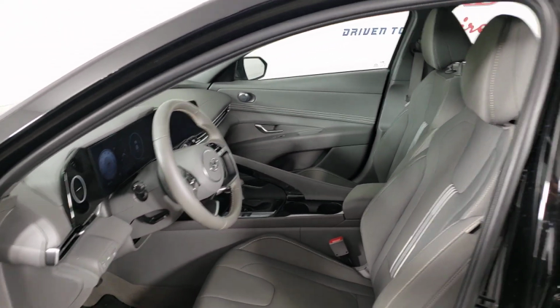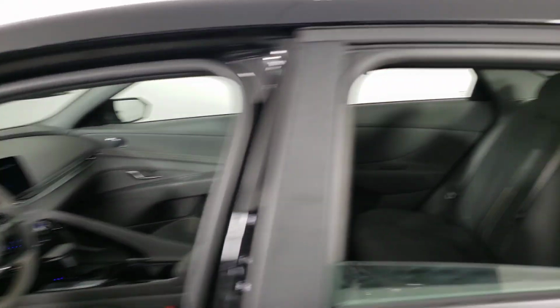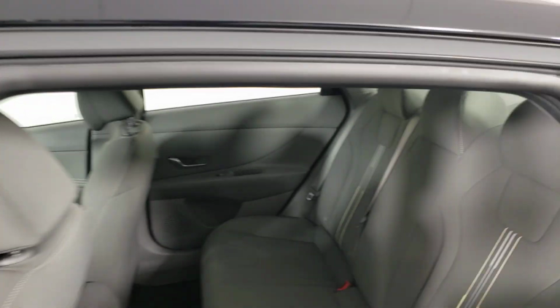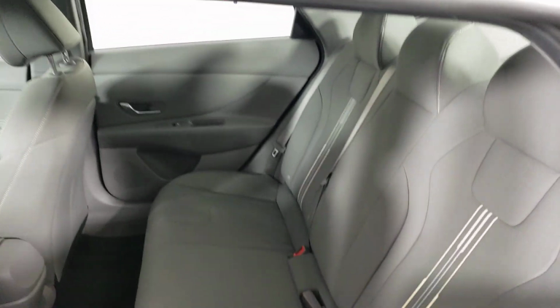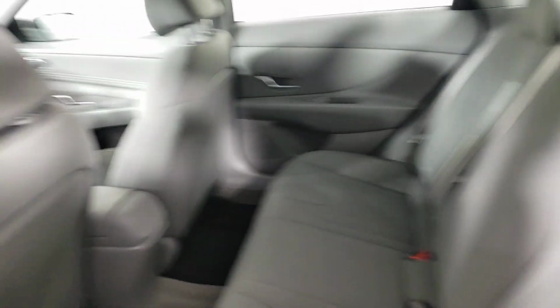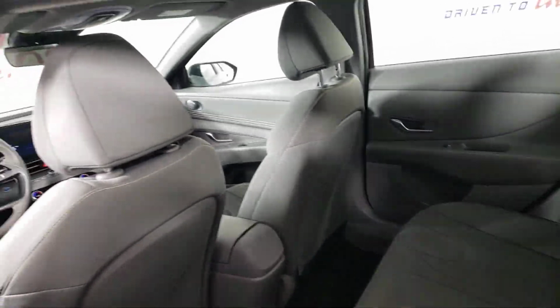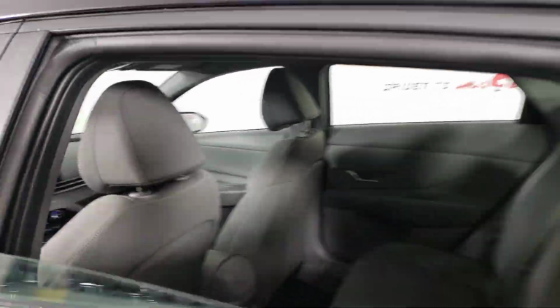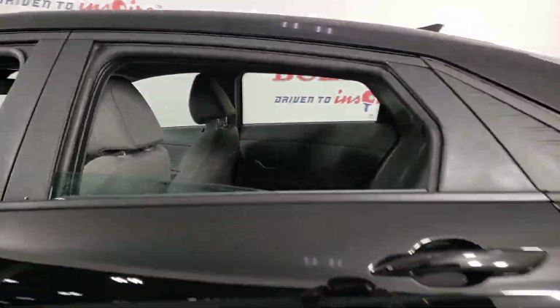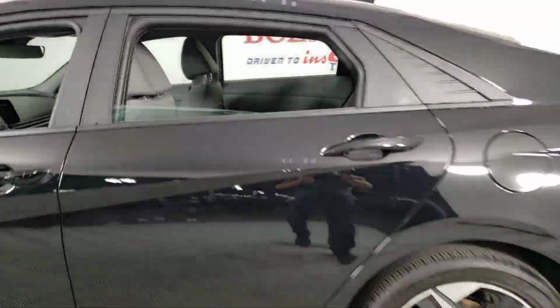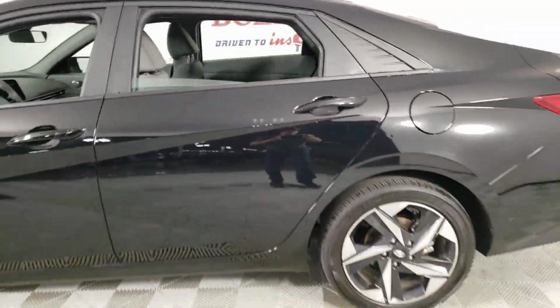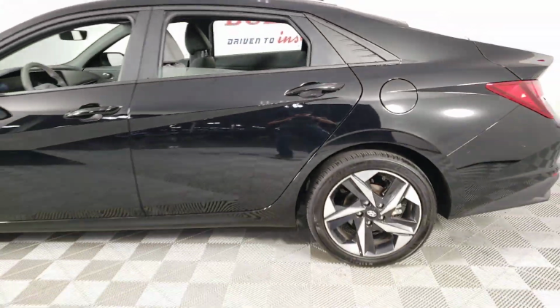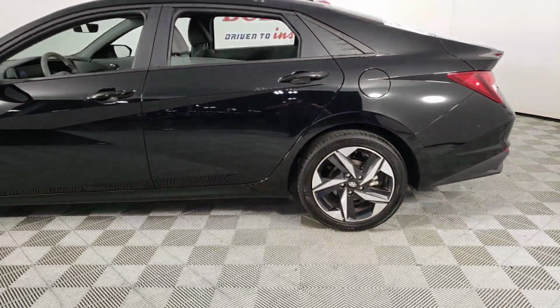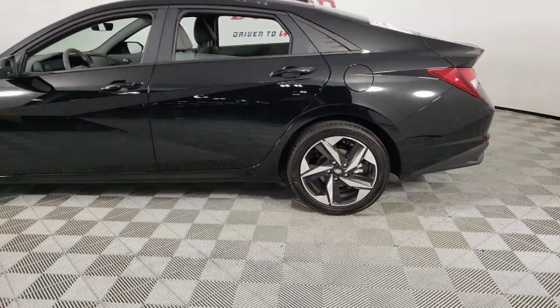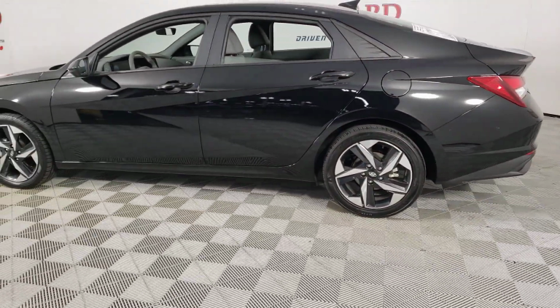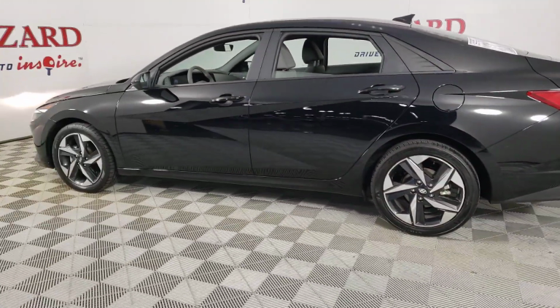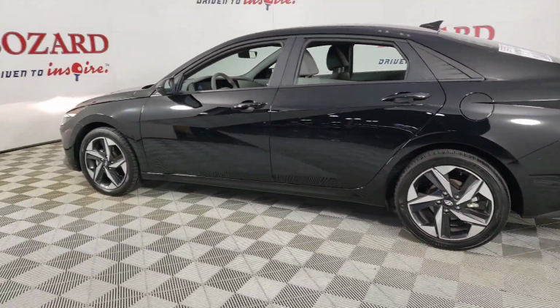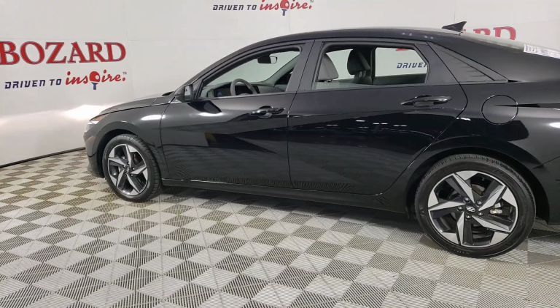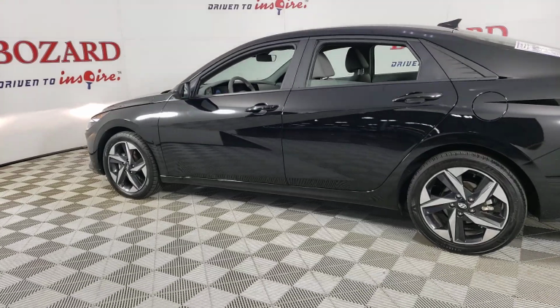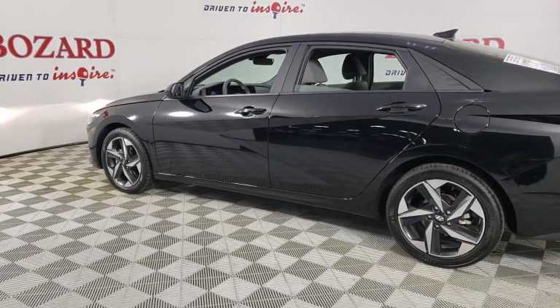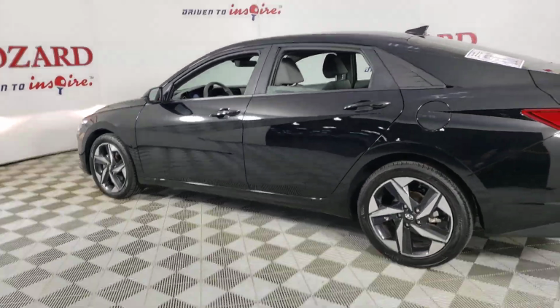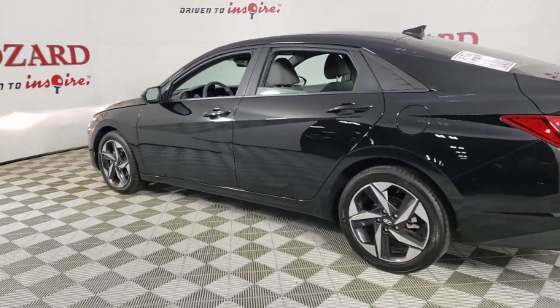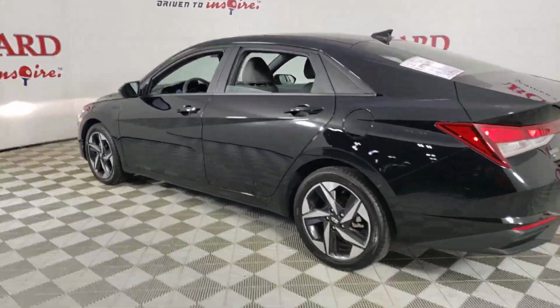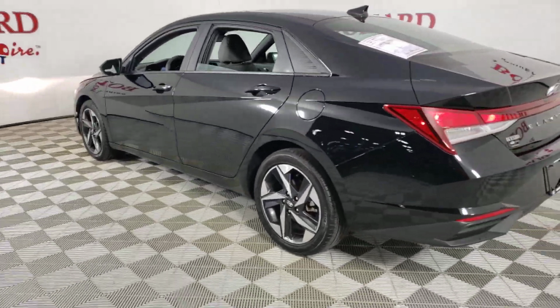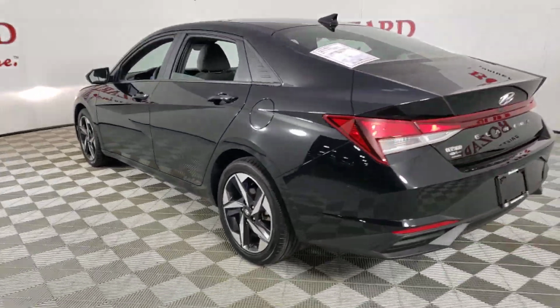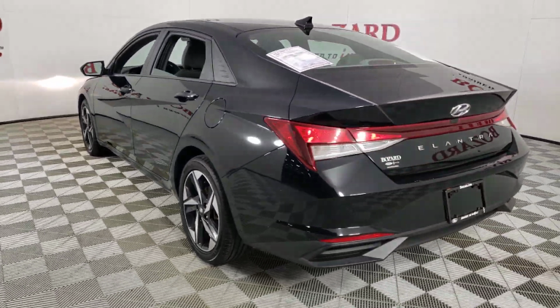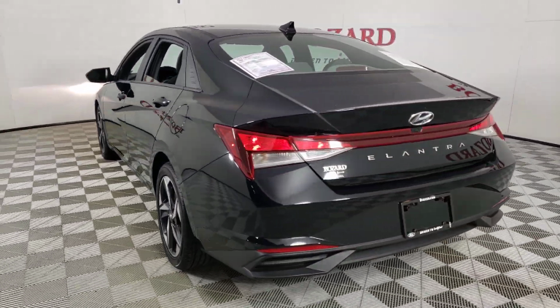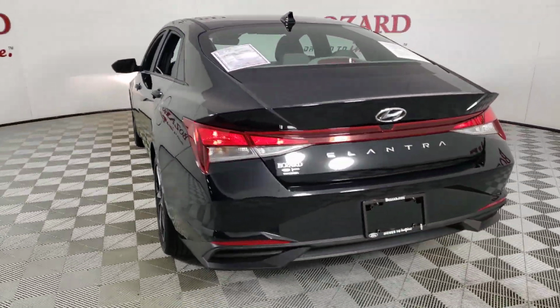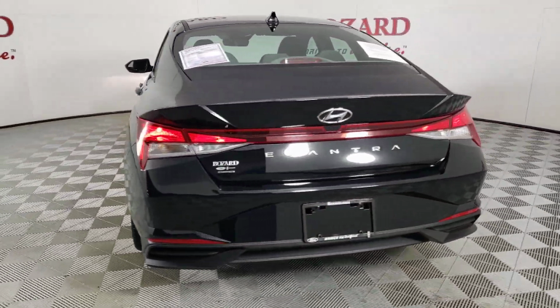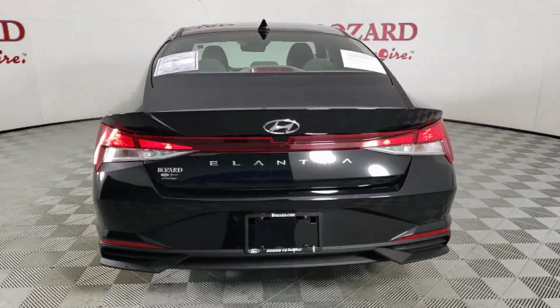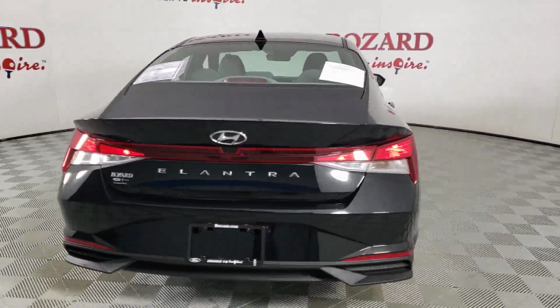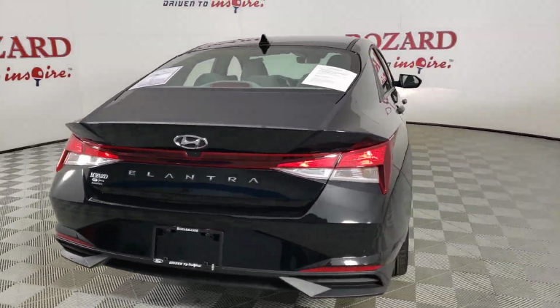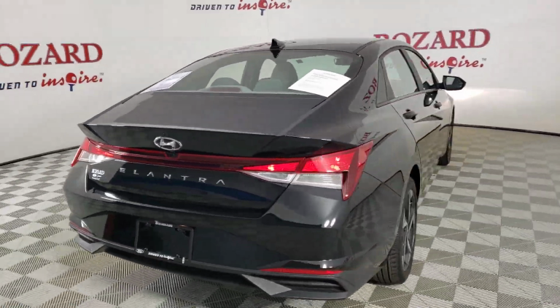Apple CarPlay and/or Android Auto, heated driver's seat, keyless entry, backup camera, satellite radio, electronic stability control, aluminum wheels, alarm, steering wheel audio controls, dual zone AC.